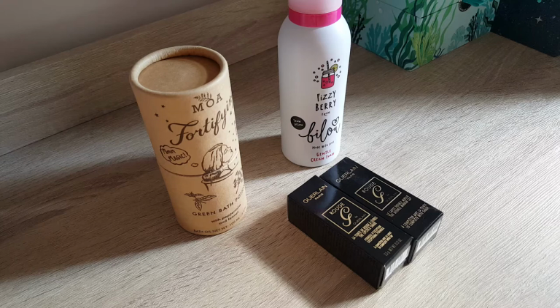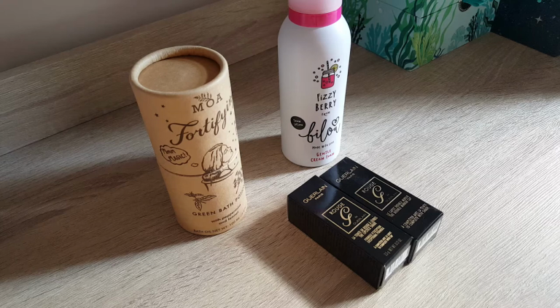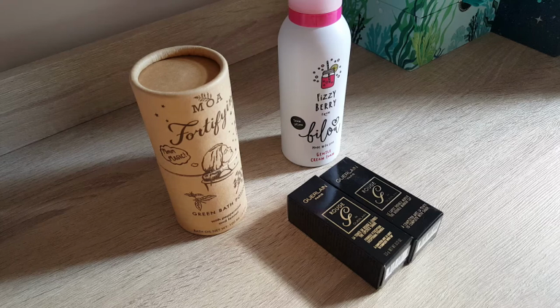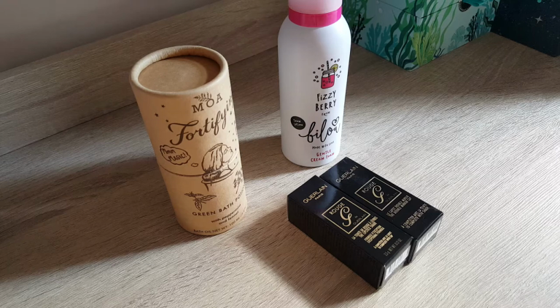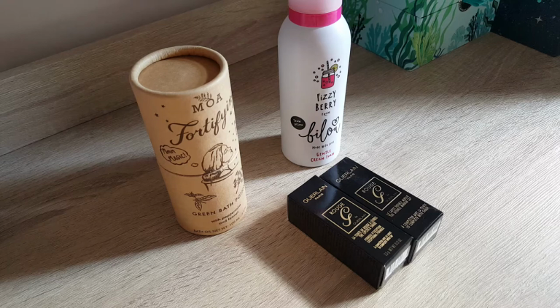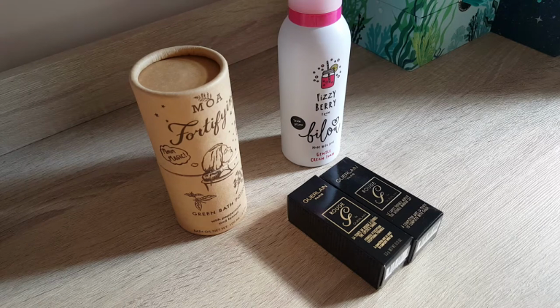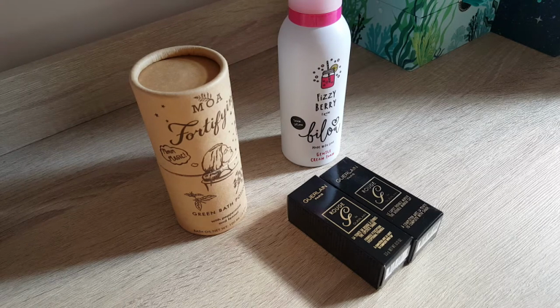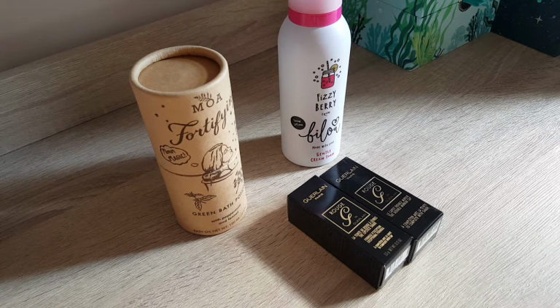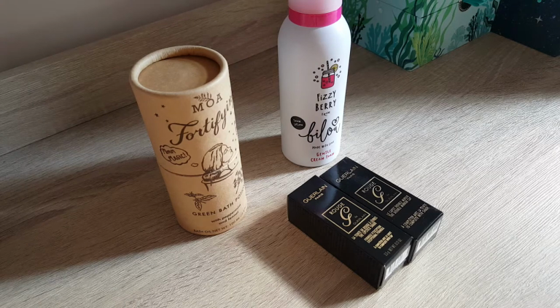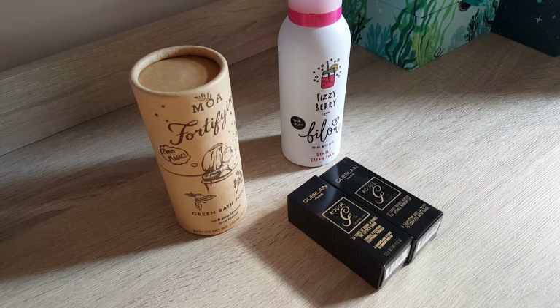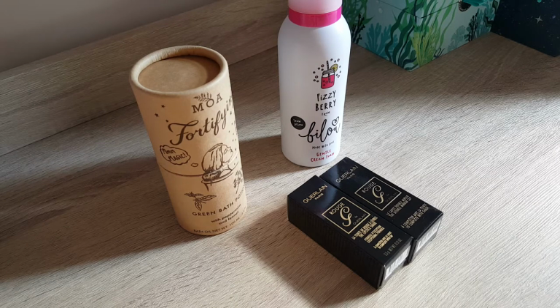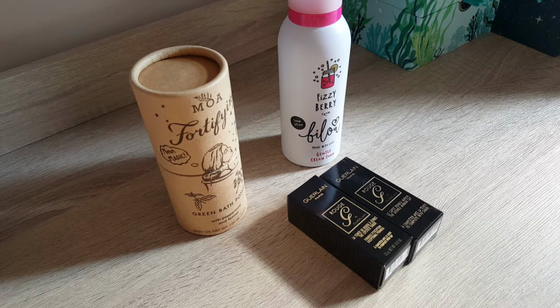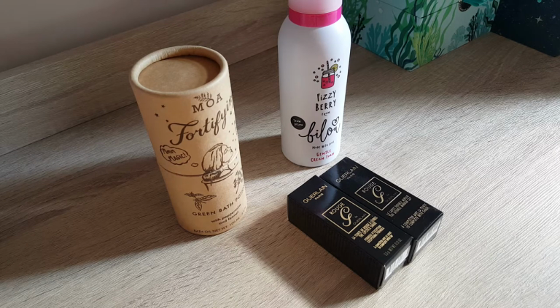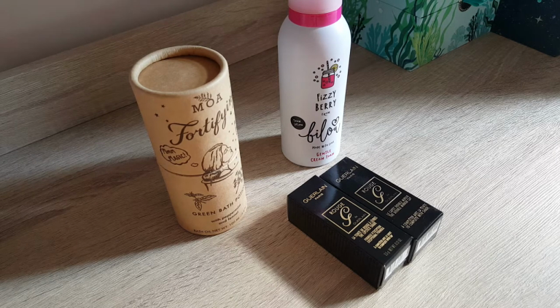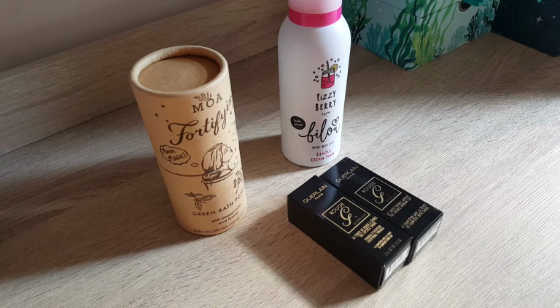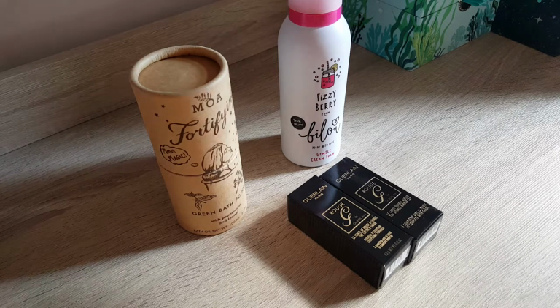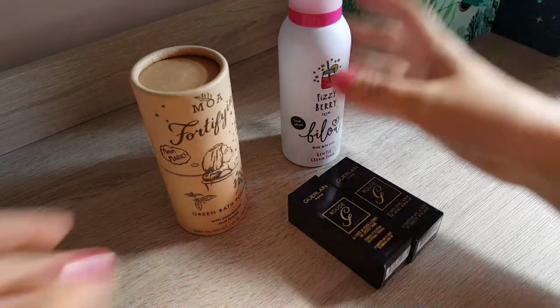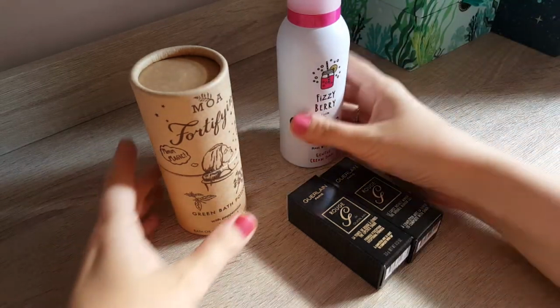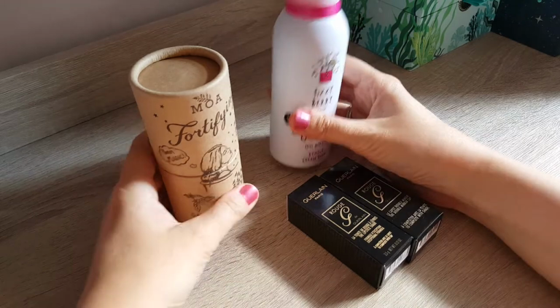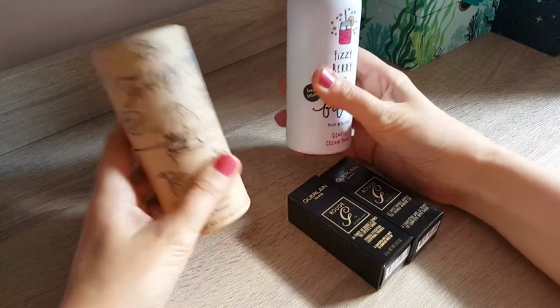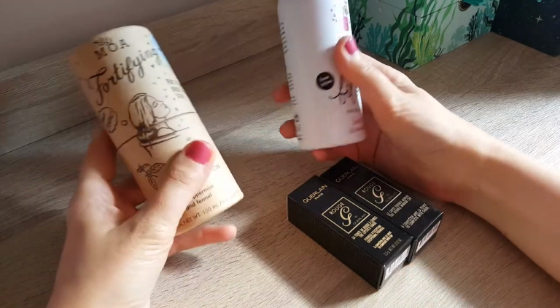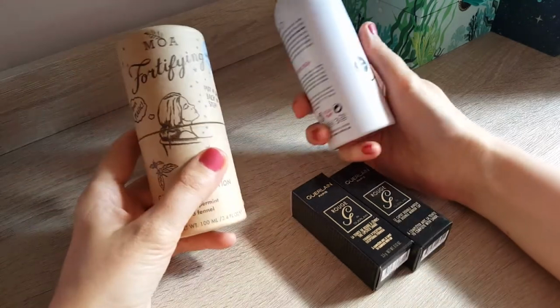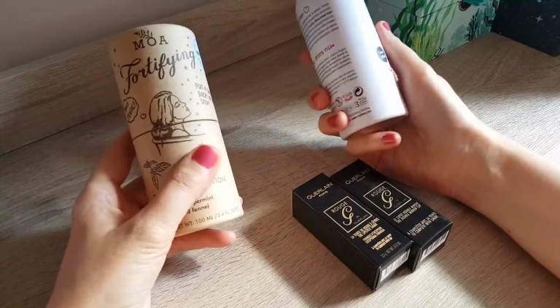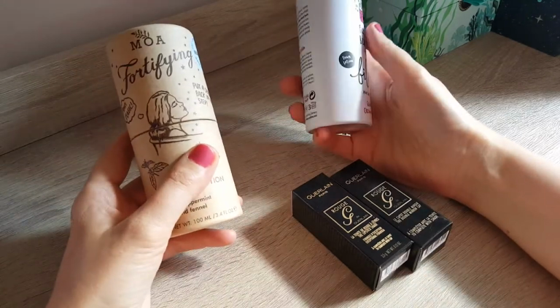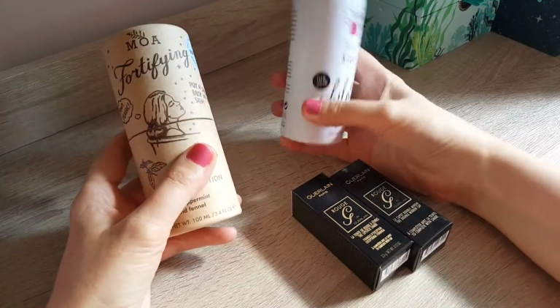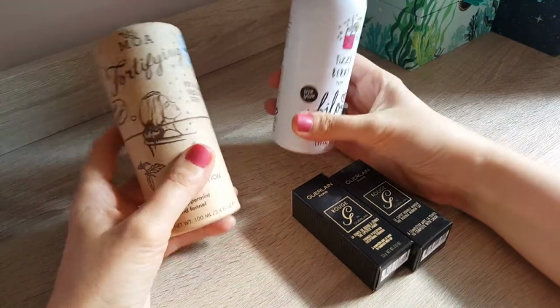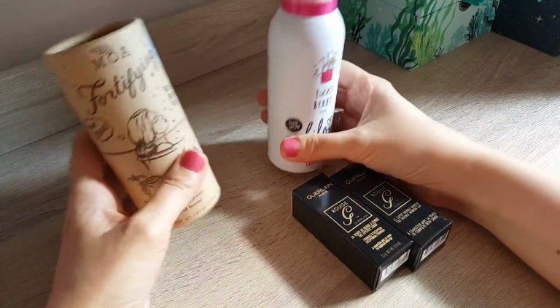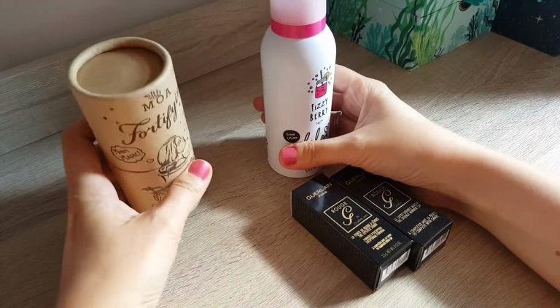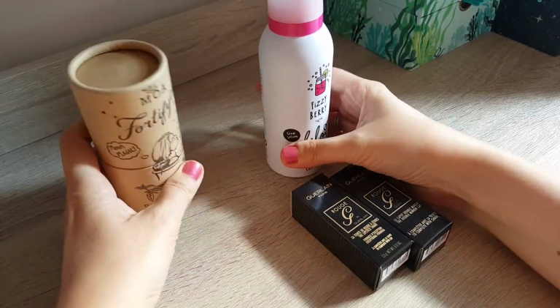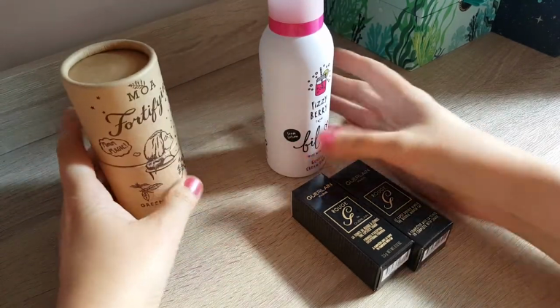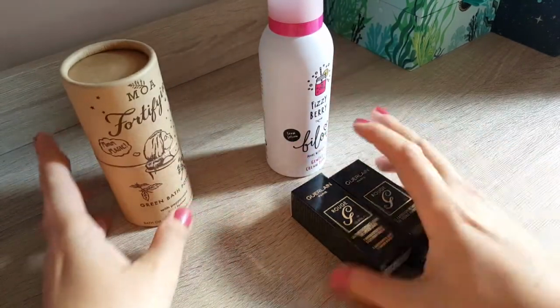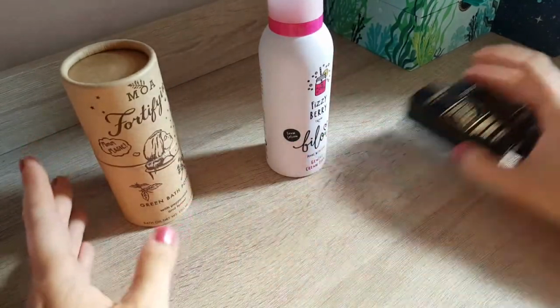Hi guys, today we have another quick unboxing video. I got two things from an event recently and I'm looking forward to using them.